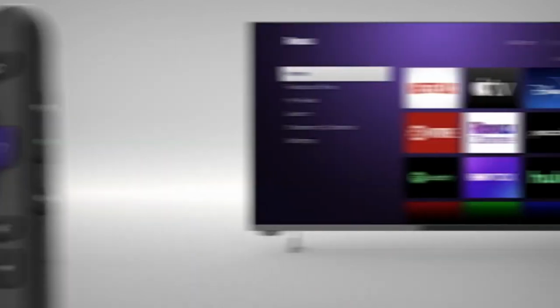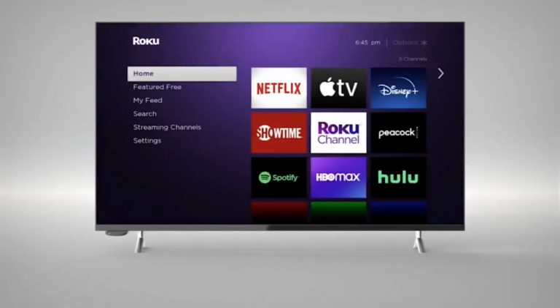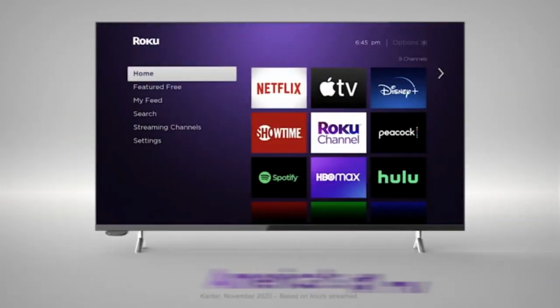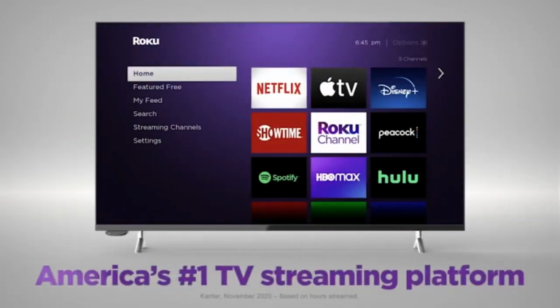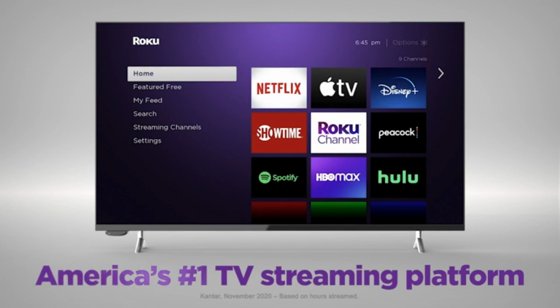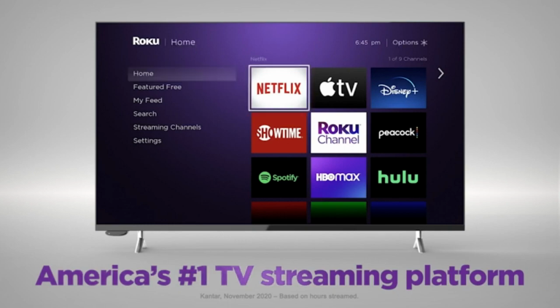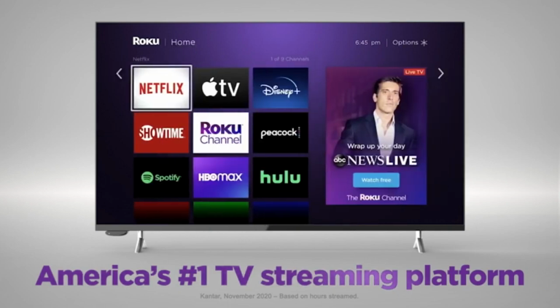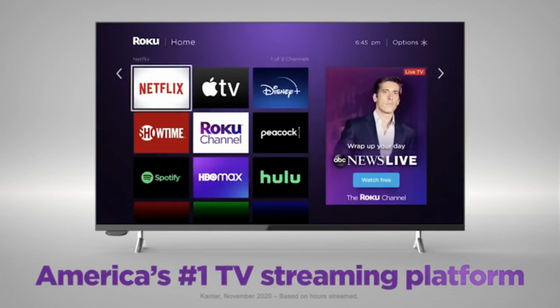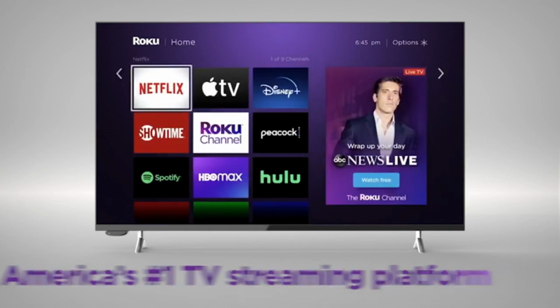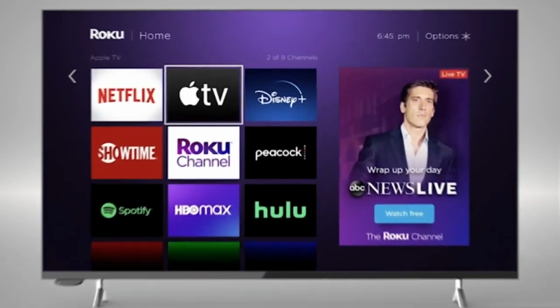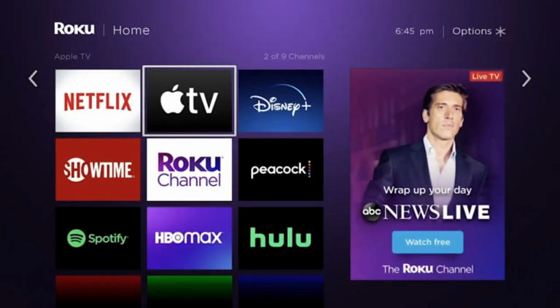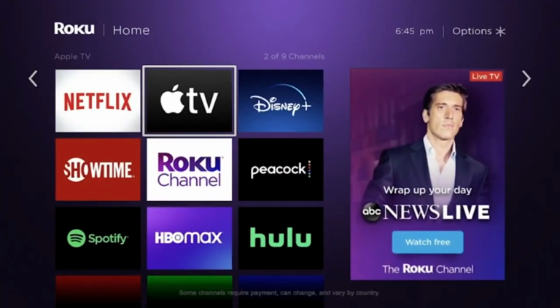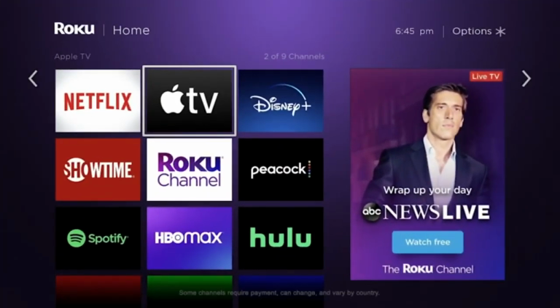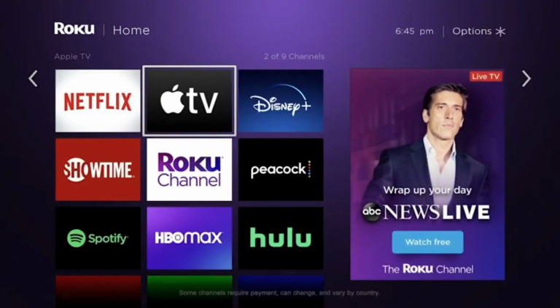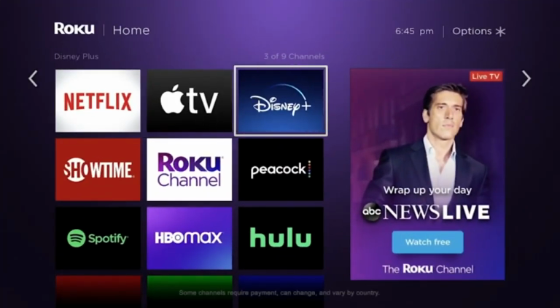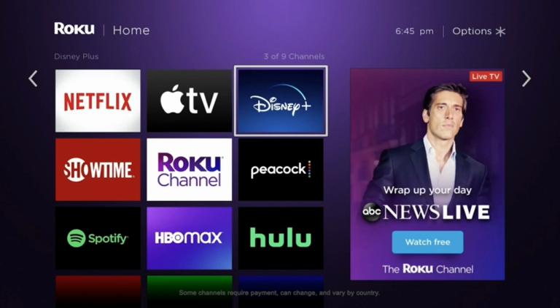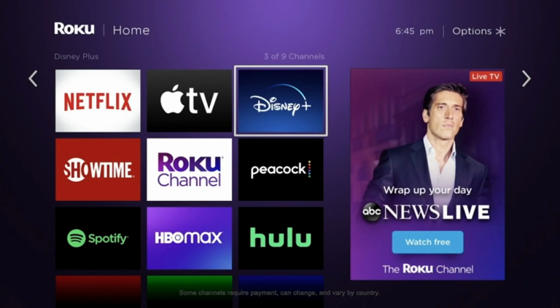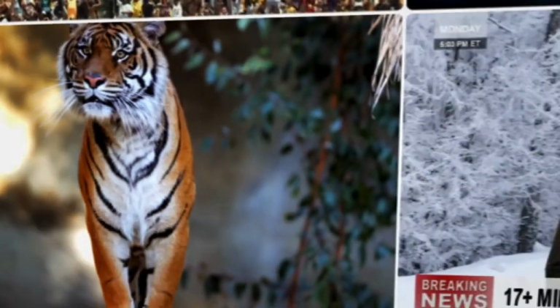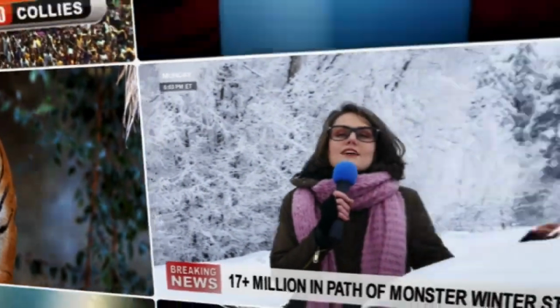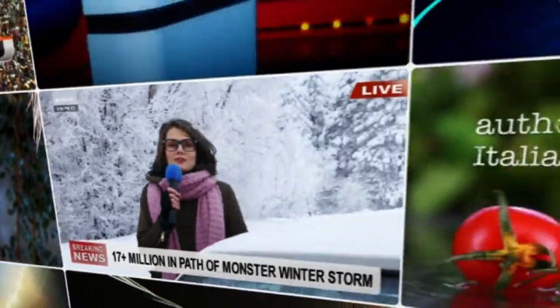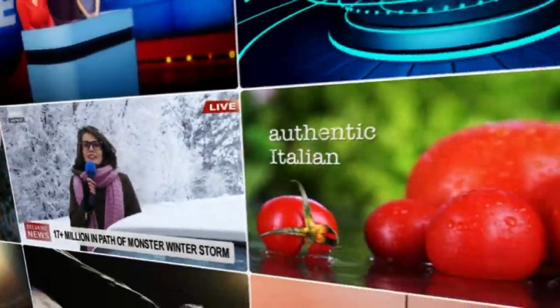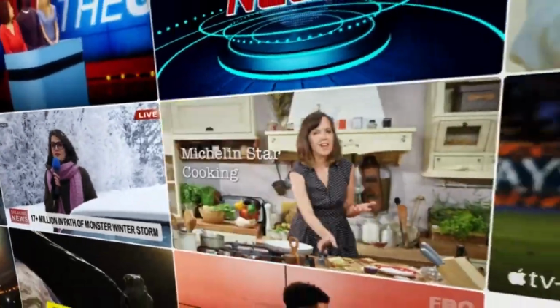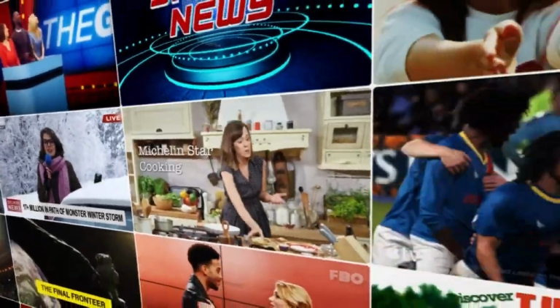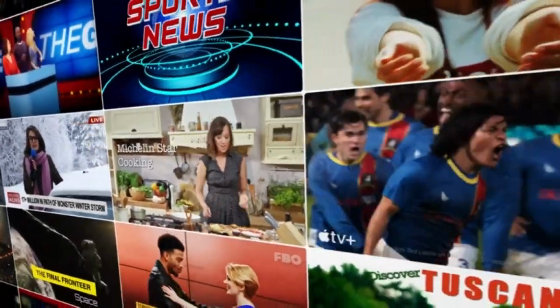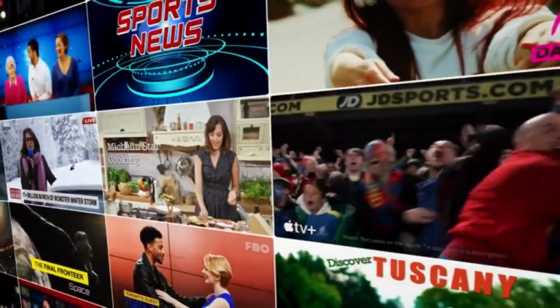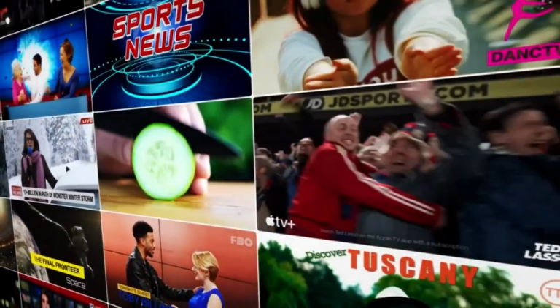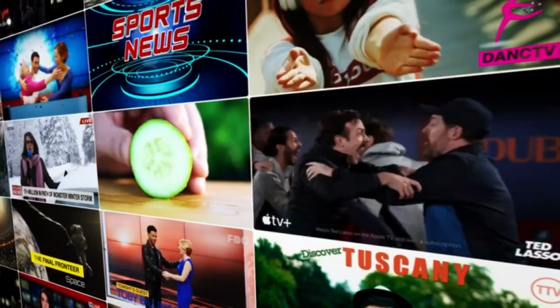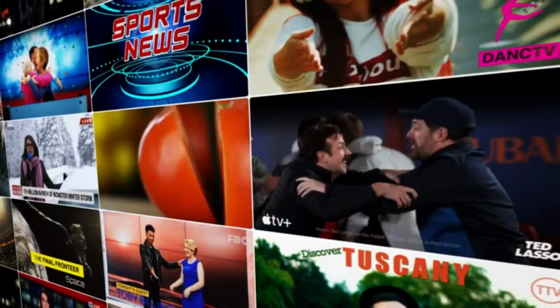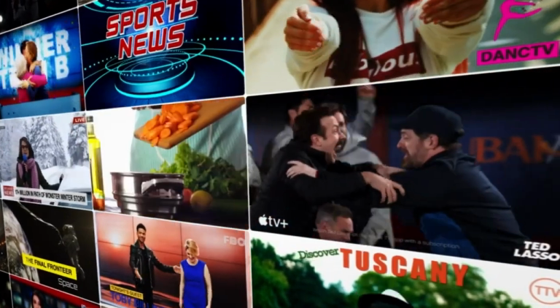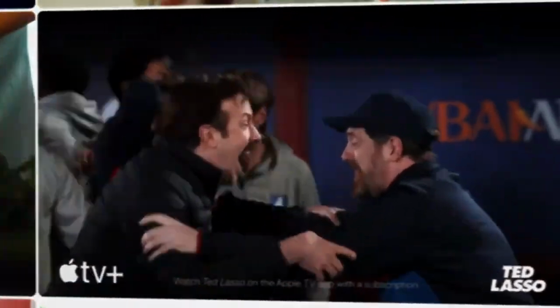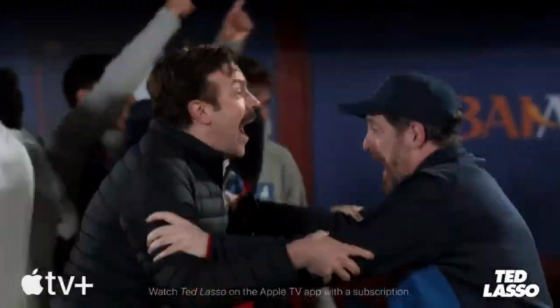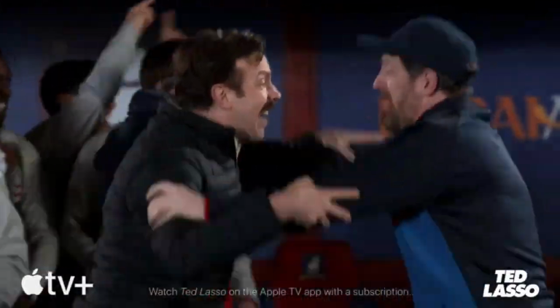Upgrade to America's number one TV streaming platform and enjoy a customizable home screen with your favorites front and center, plus a massive selection of free and live TV. It's a great way to watch what you love without cable.